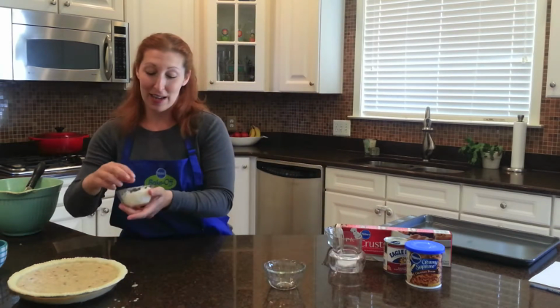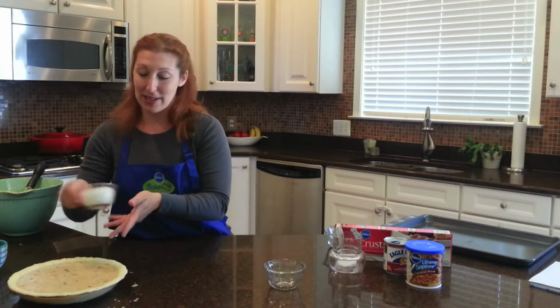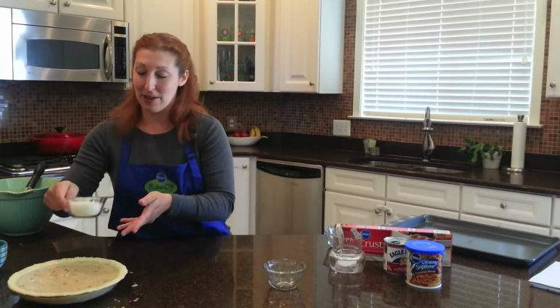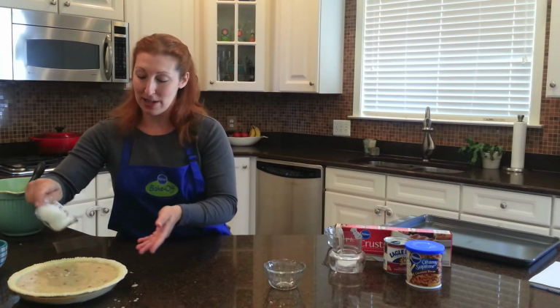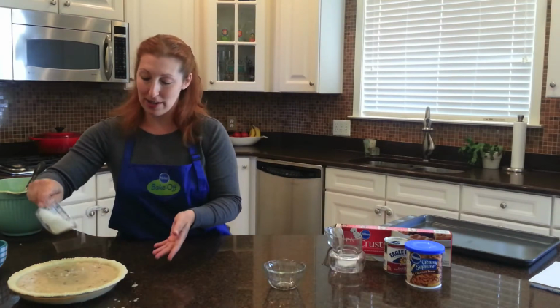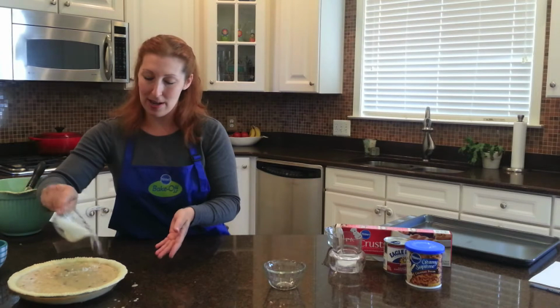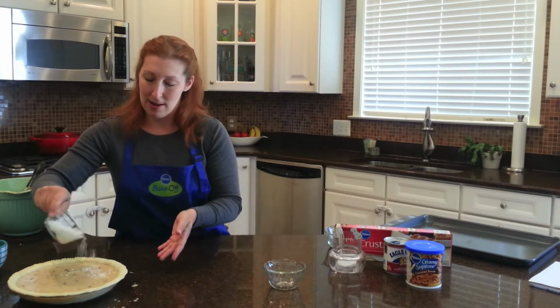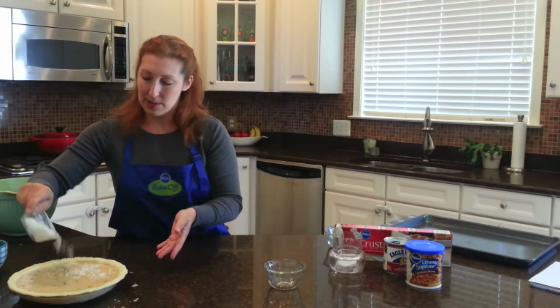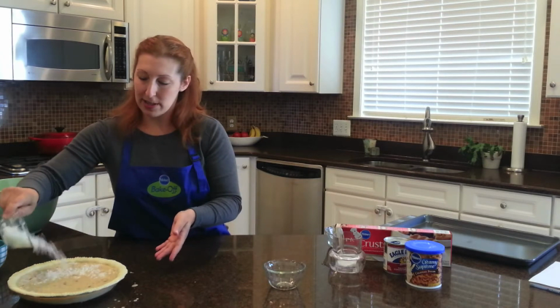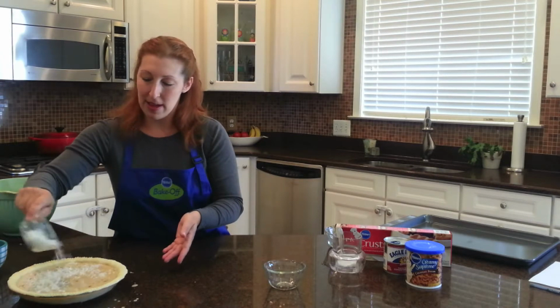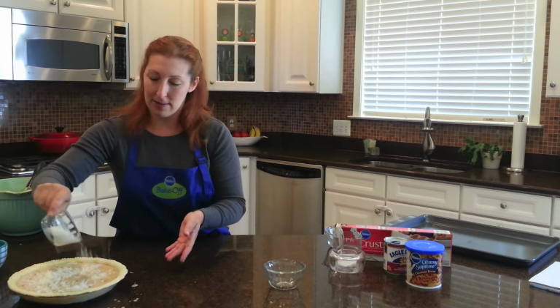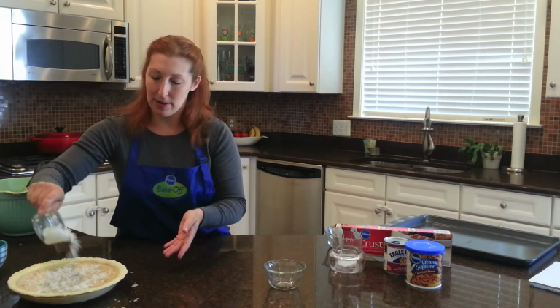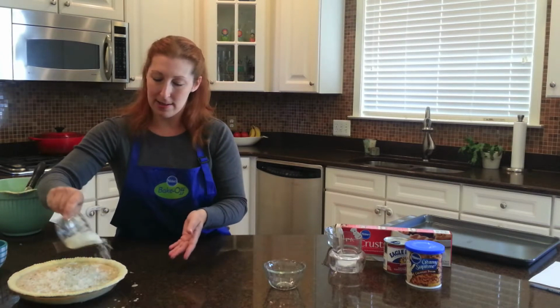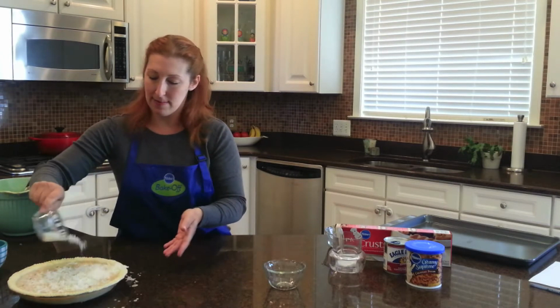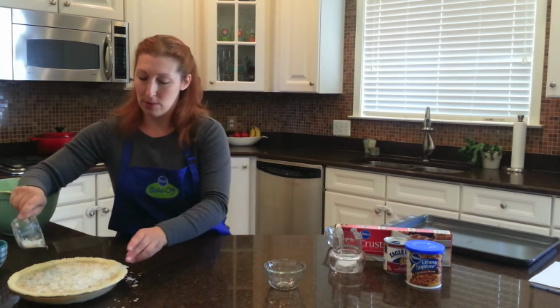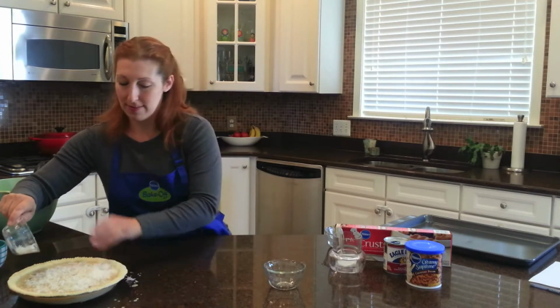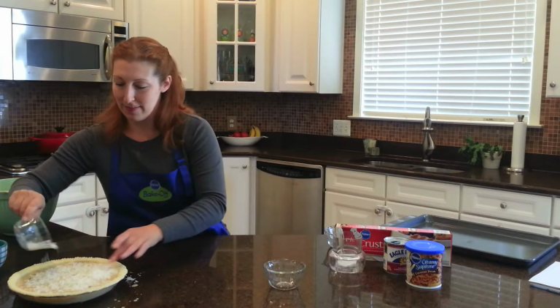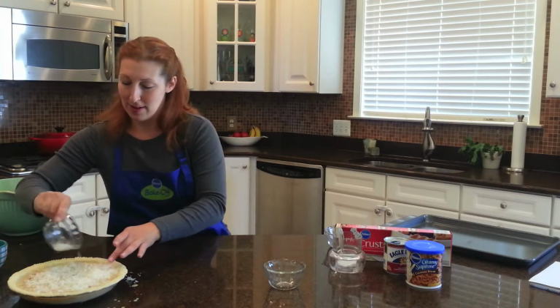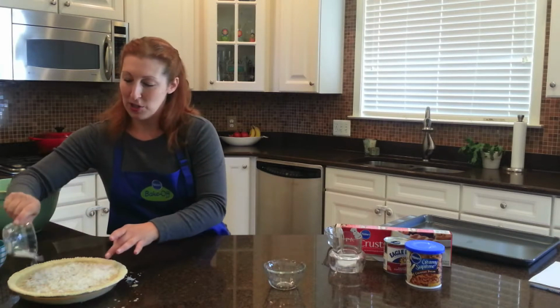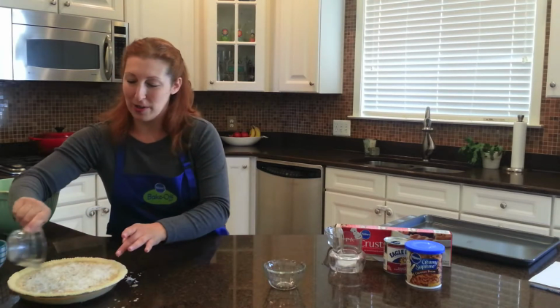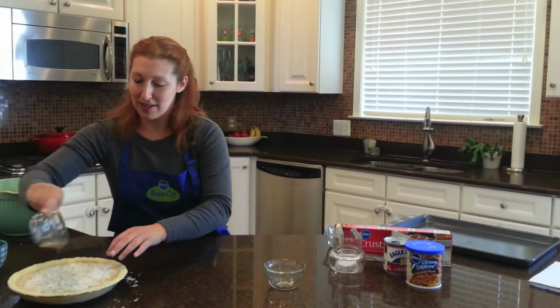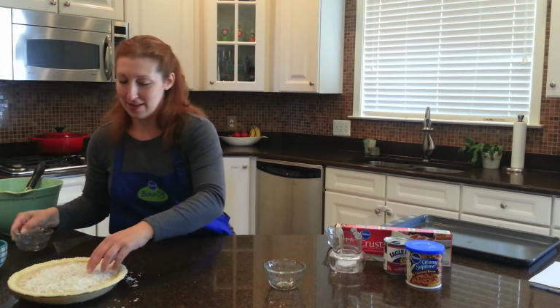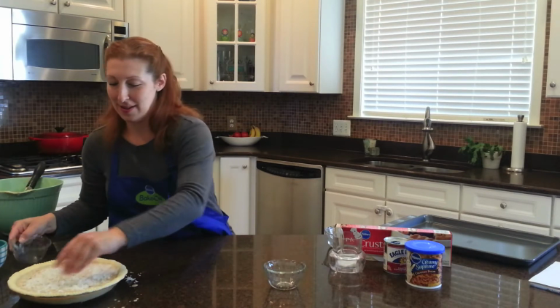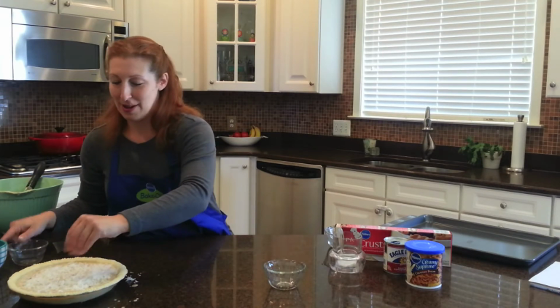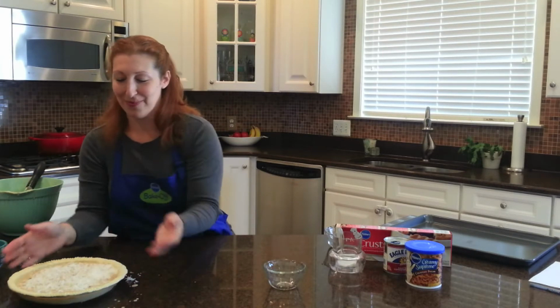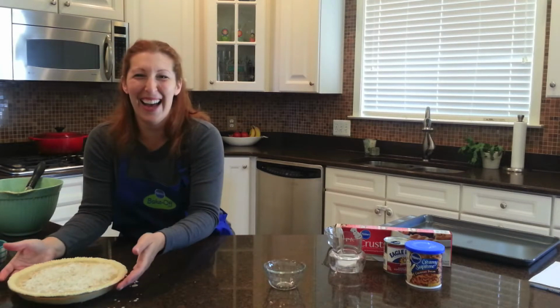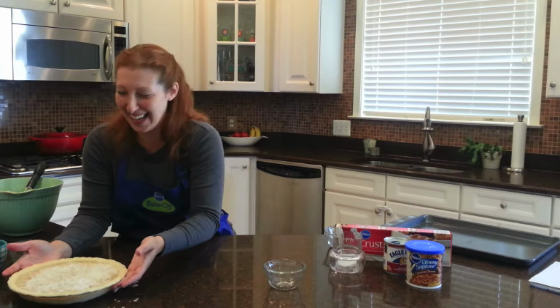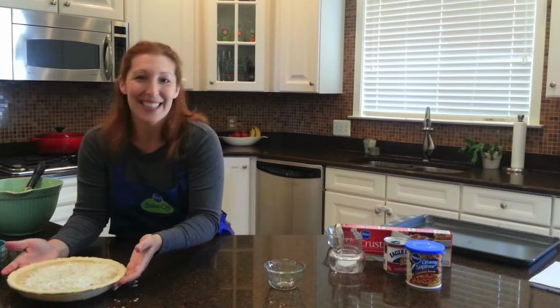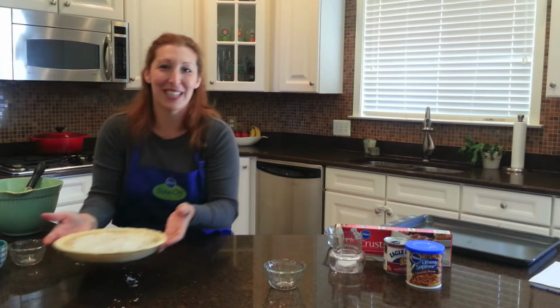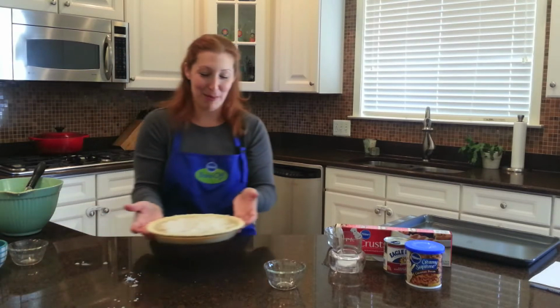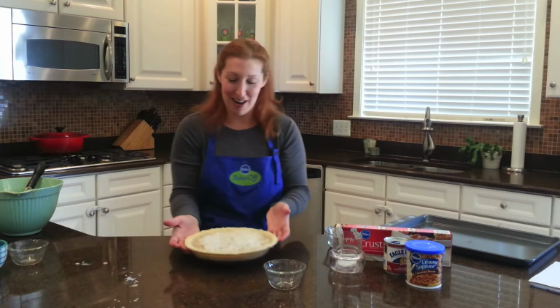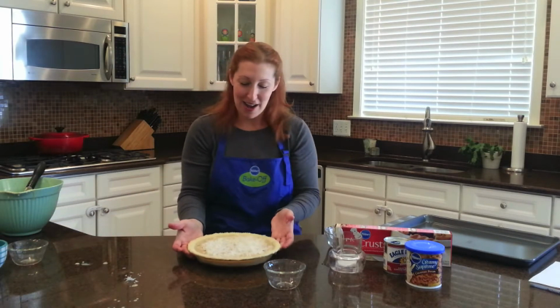Then you're just going to take your sweetened shredded coconut and sprinkle the top with that, kind of all over the place. You can do it with your fingers. Little Julia Child moment there.